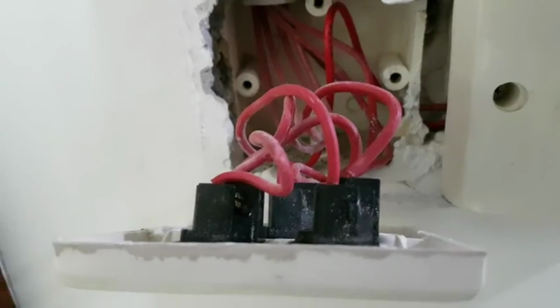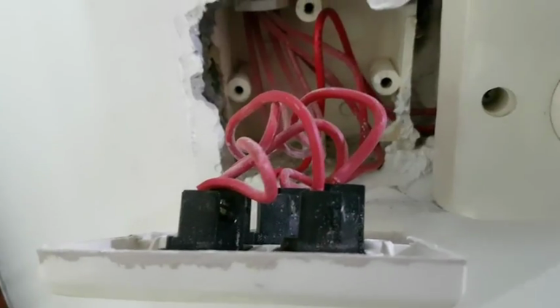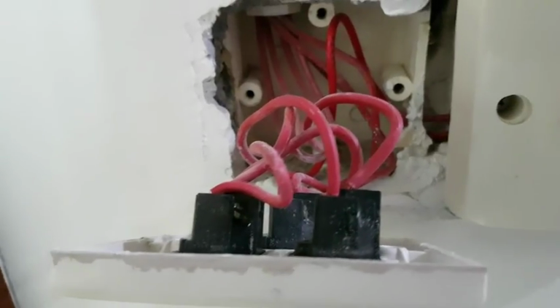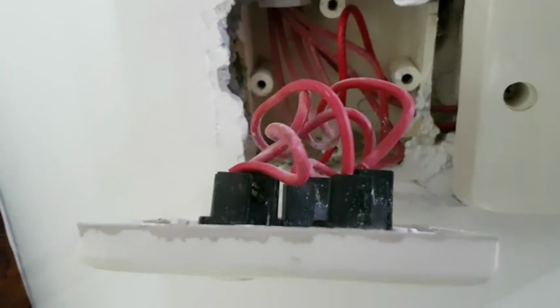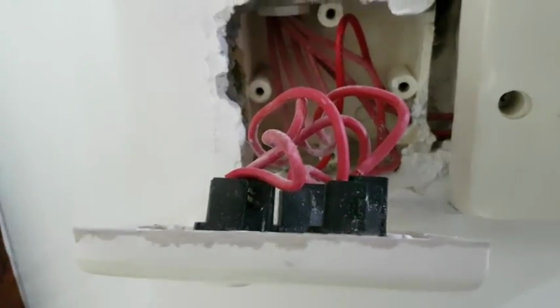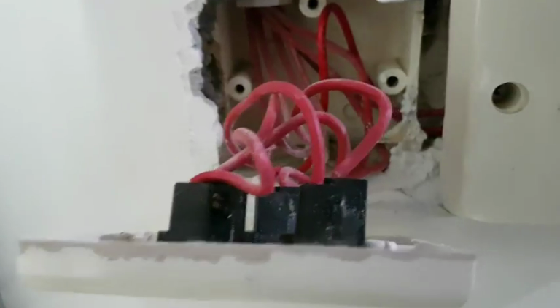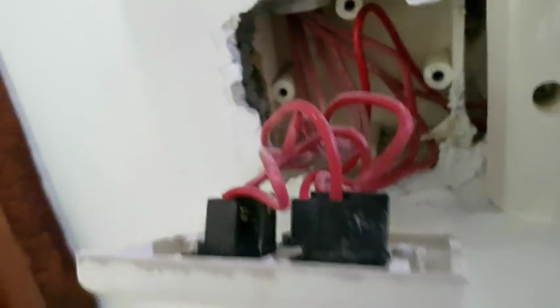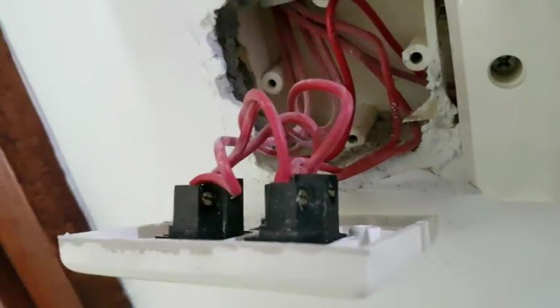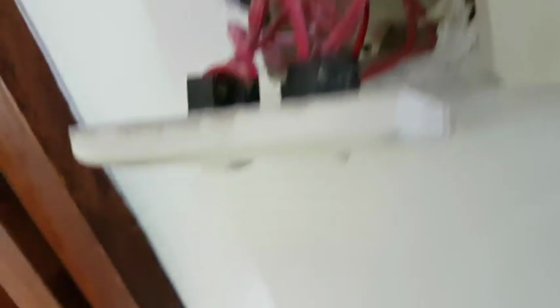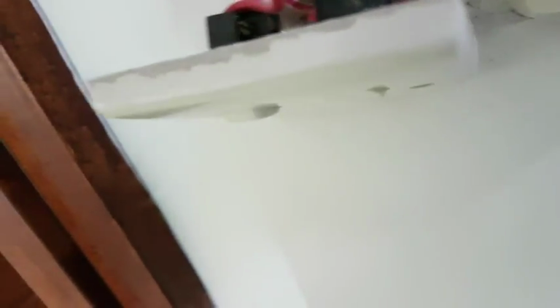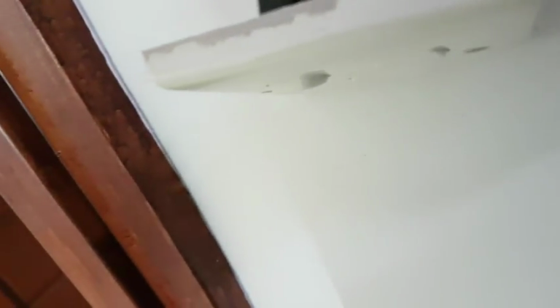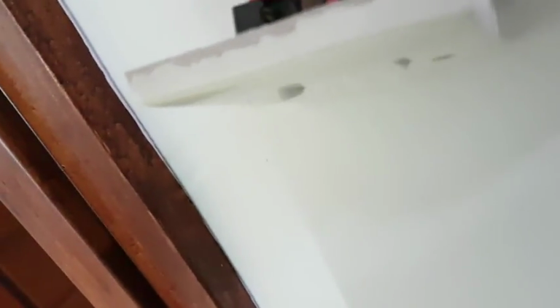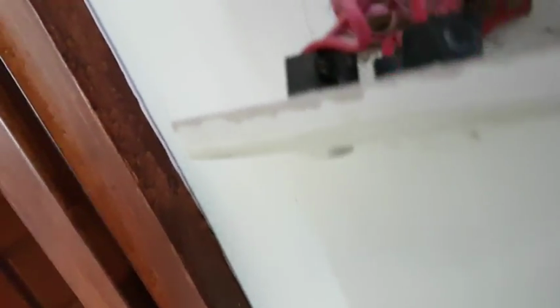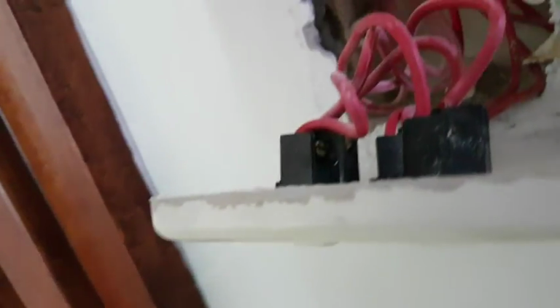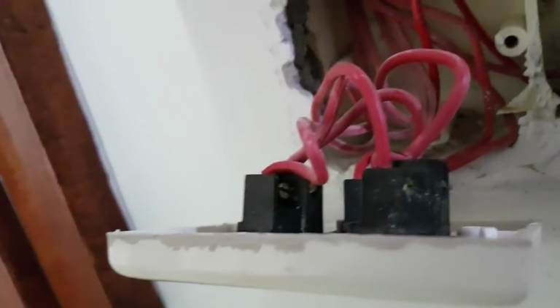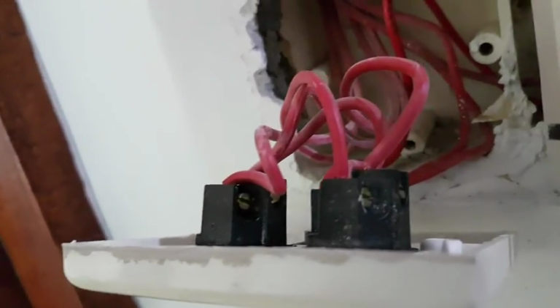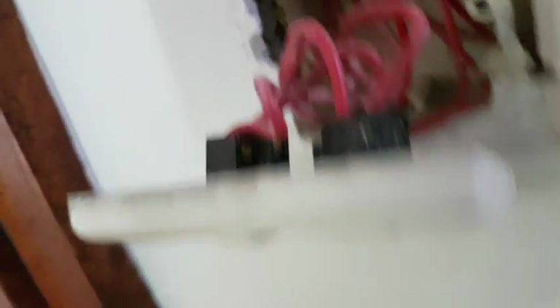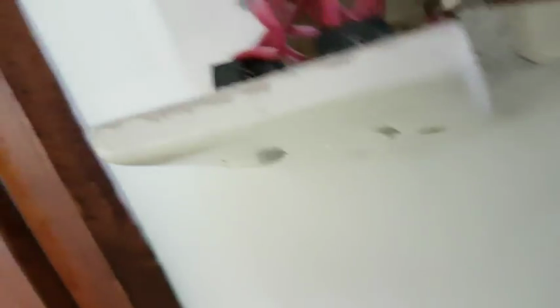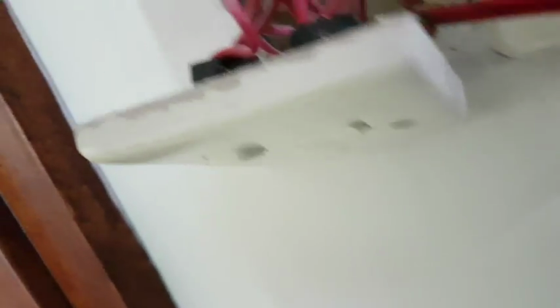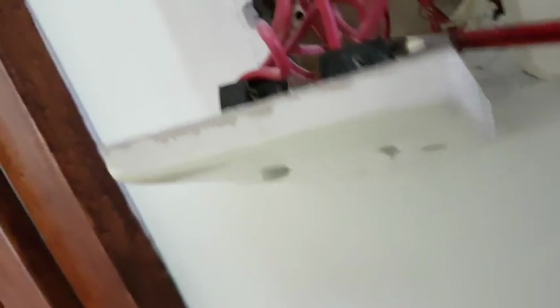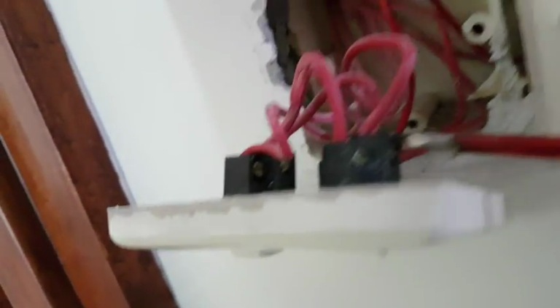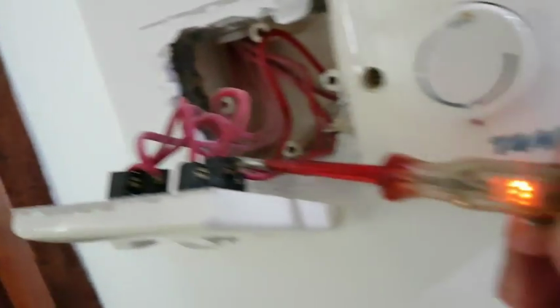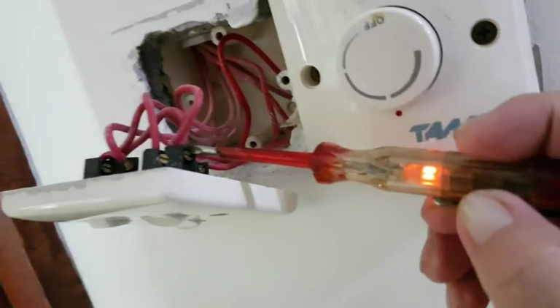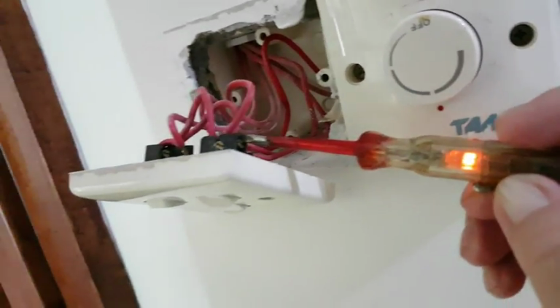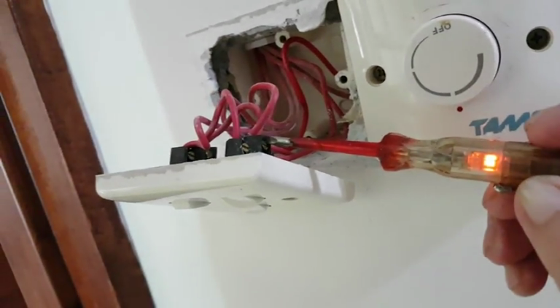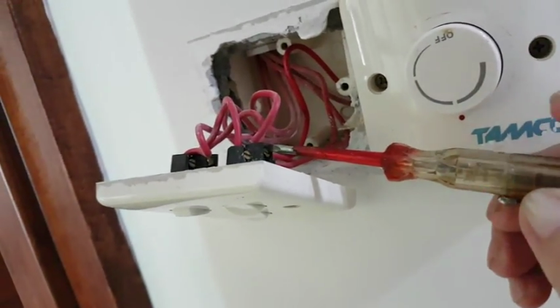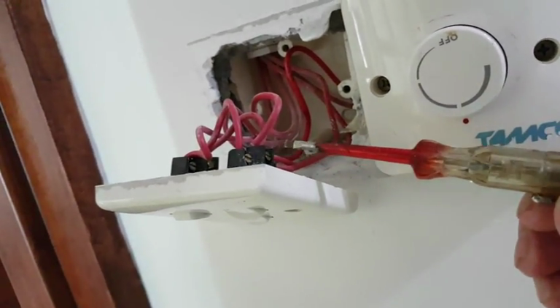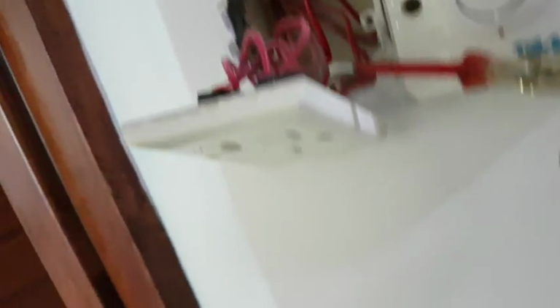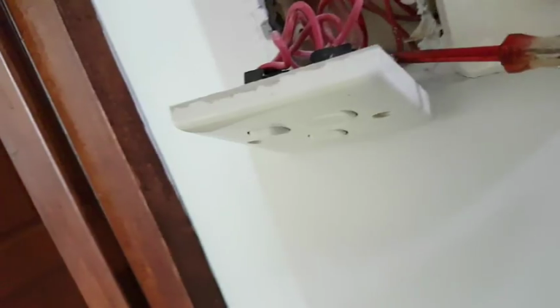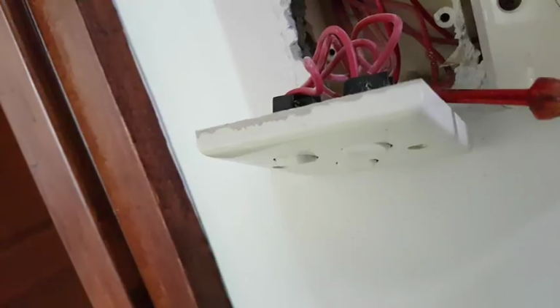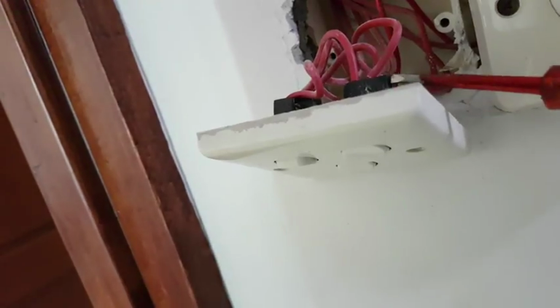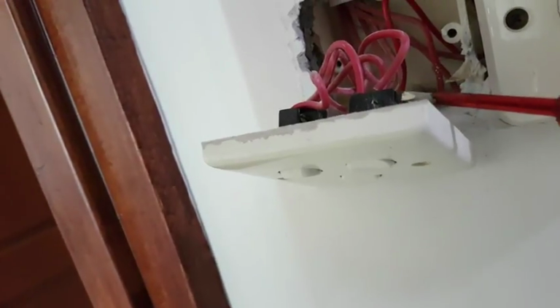After removing this, I'll test which one is live. Just don't assume — test it with a test pen. You can see, test pen. This is live.